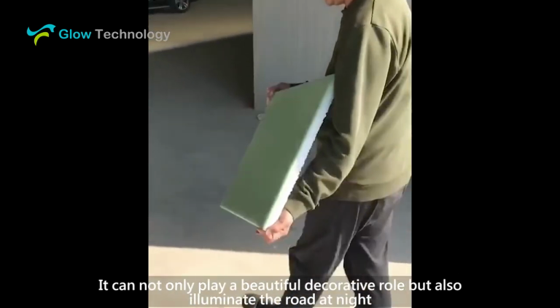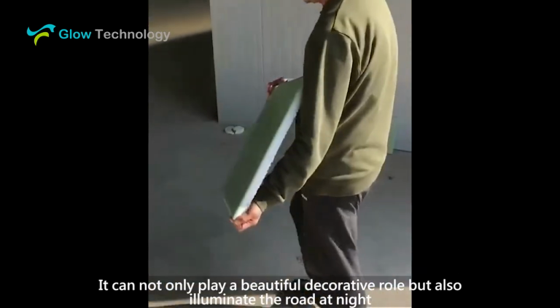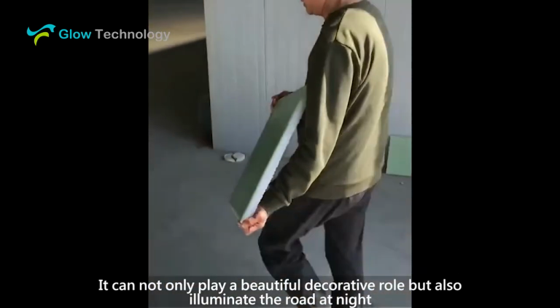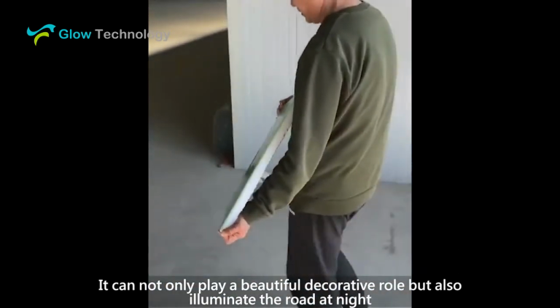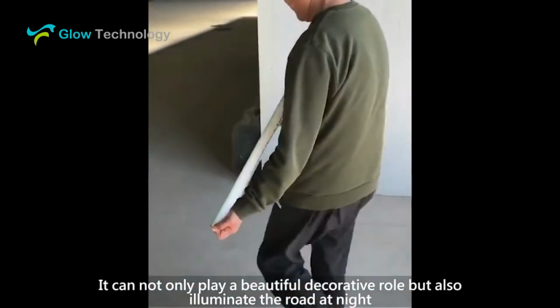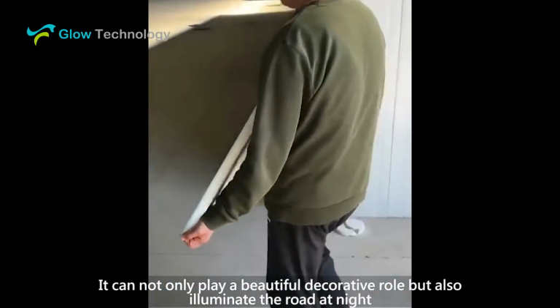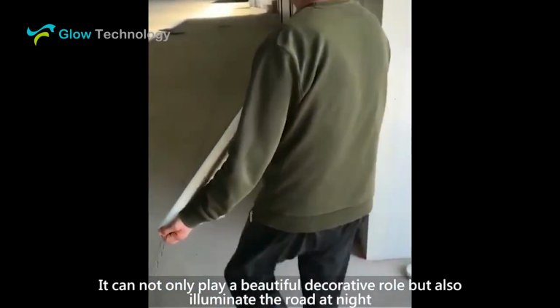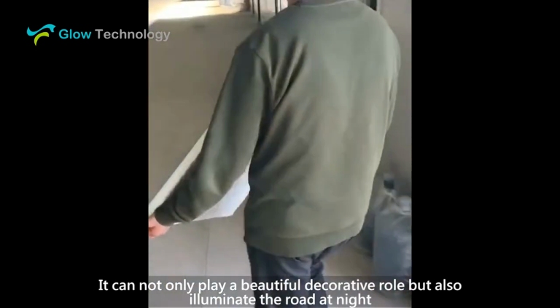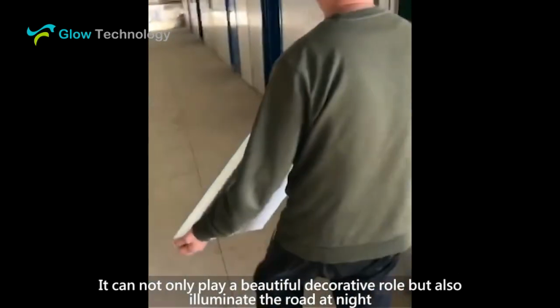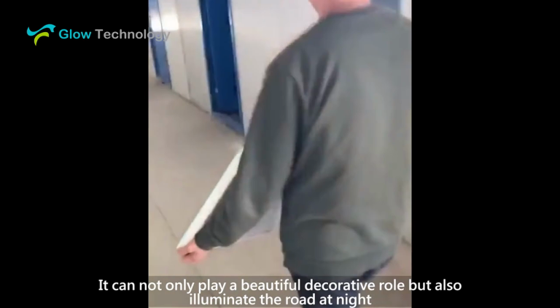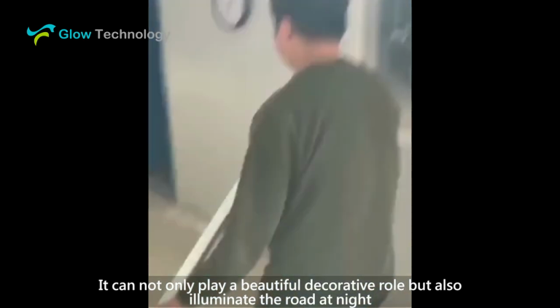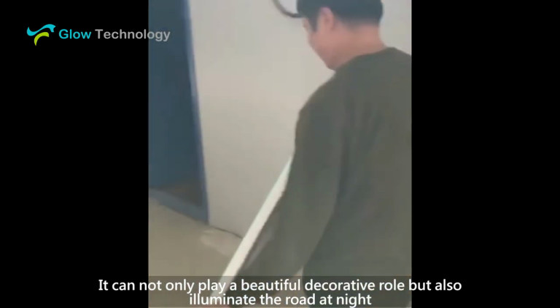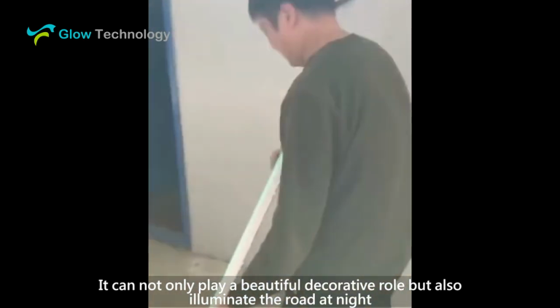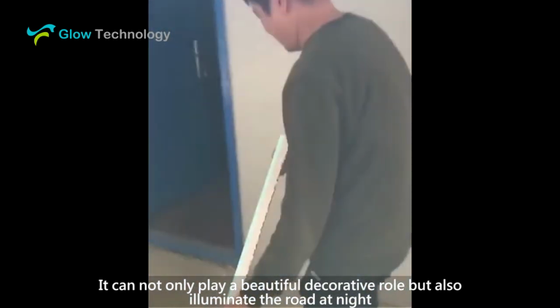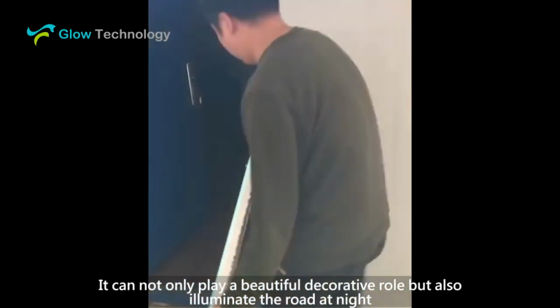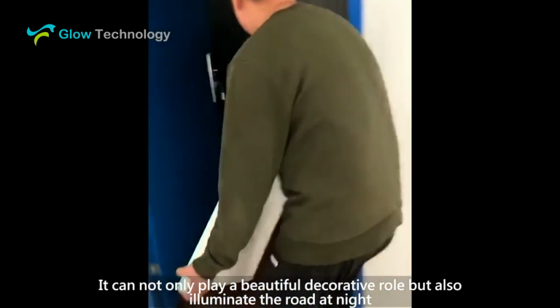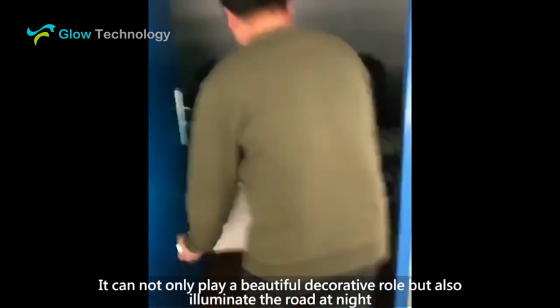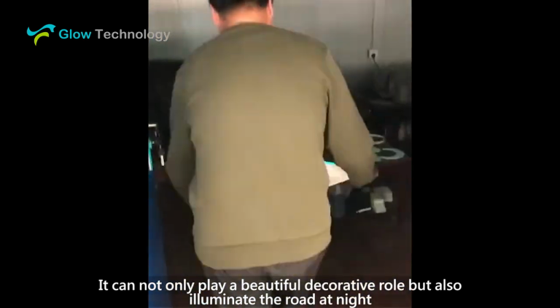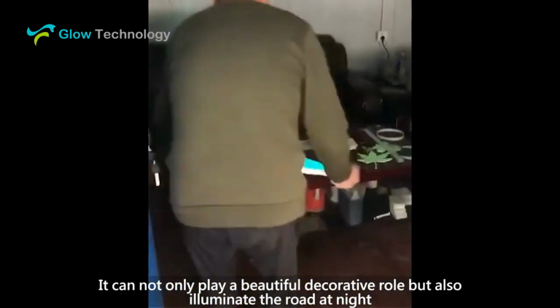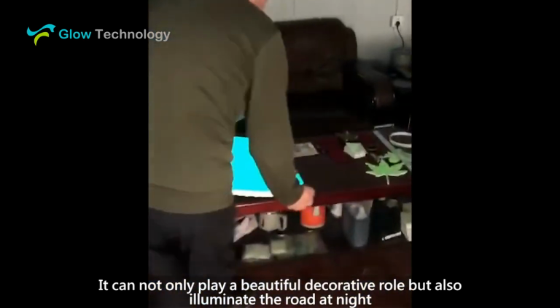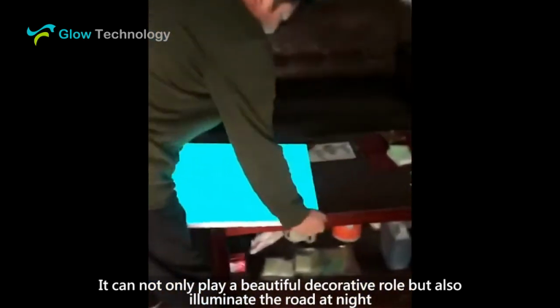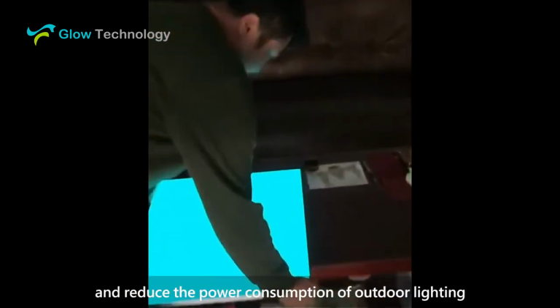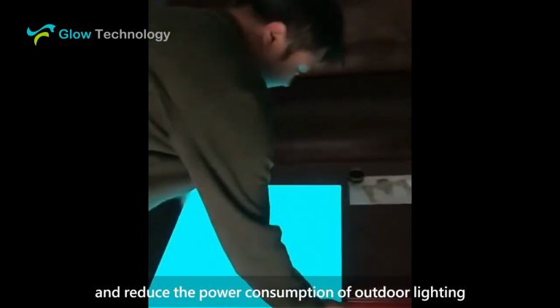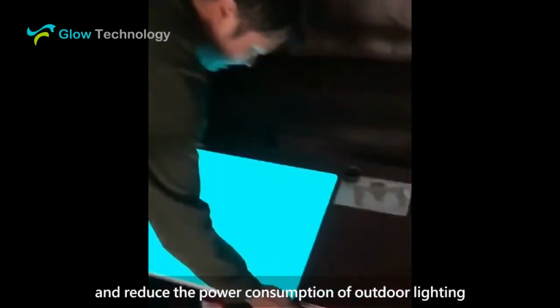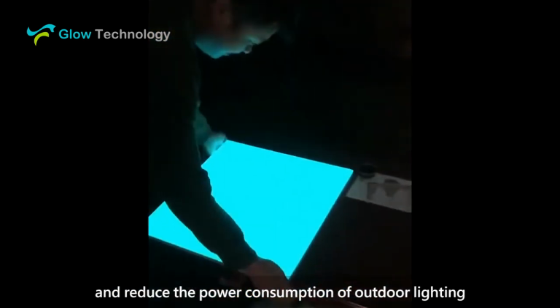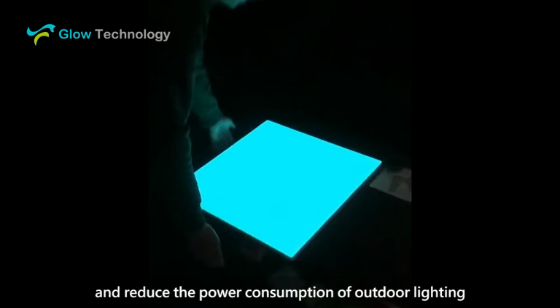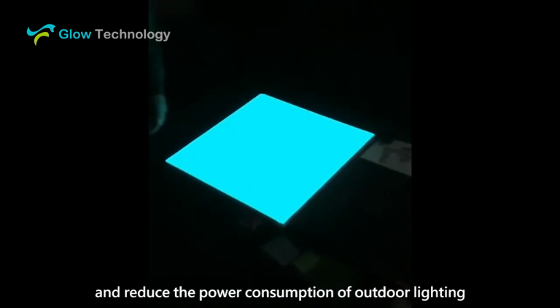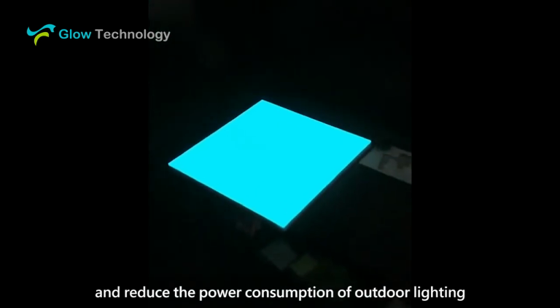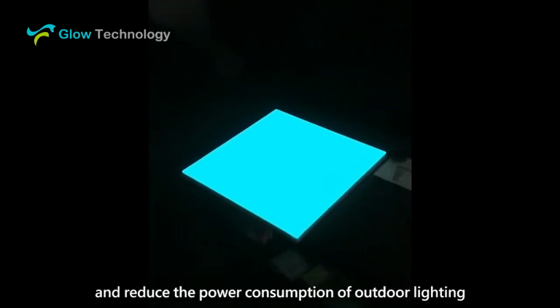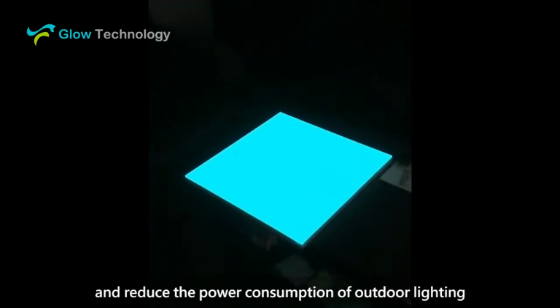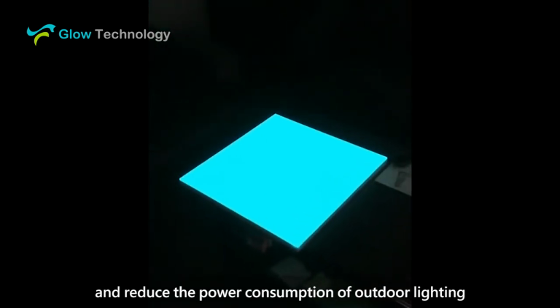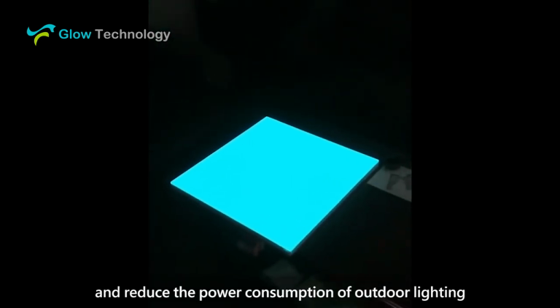It can not only play a beautiful decorative role, but also illuminate the road at night and reduce the power consumption of outdoor lighting.